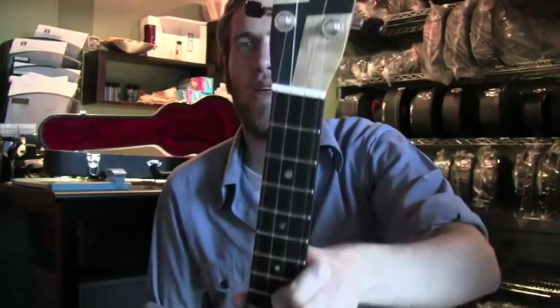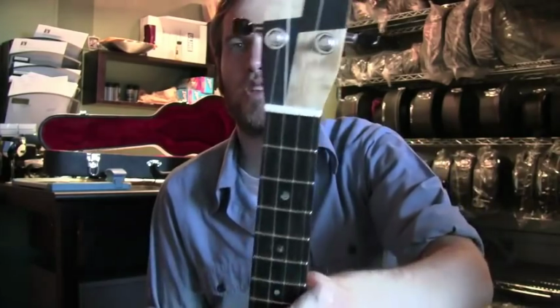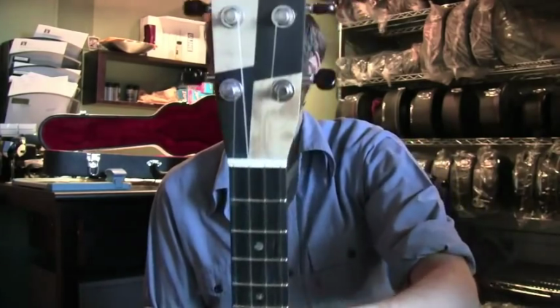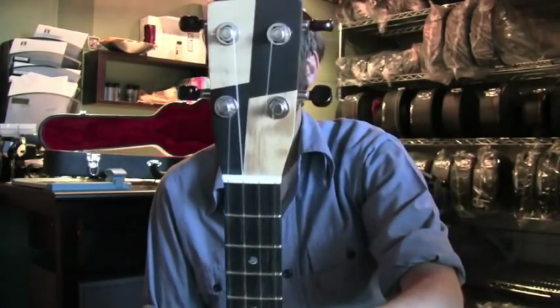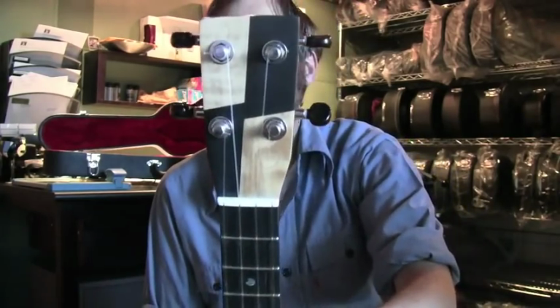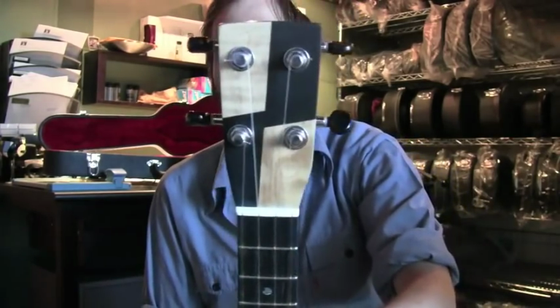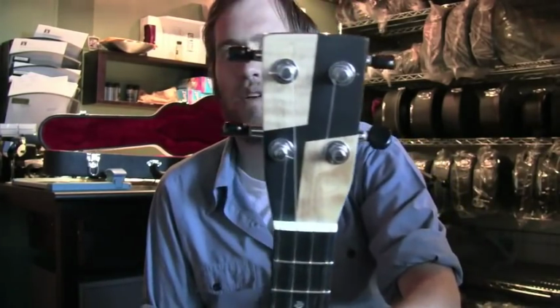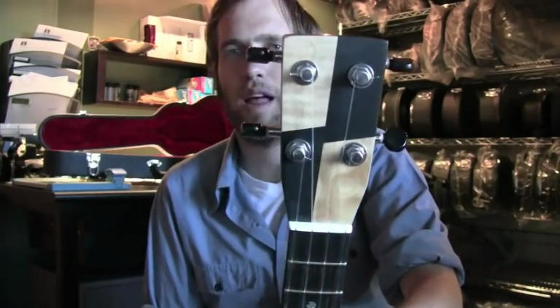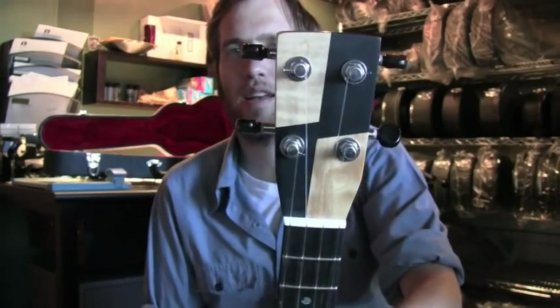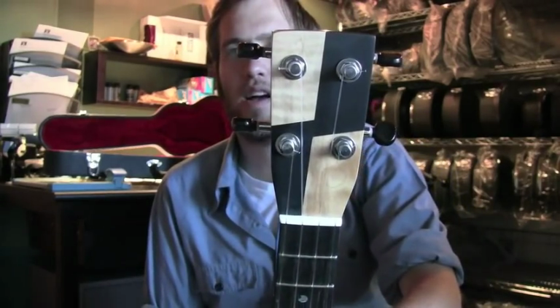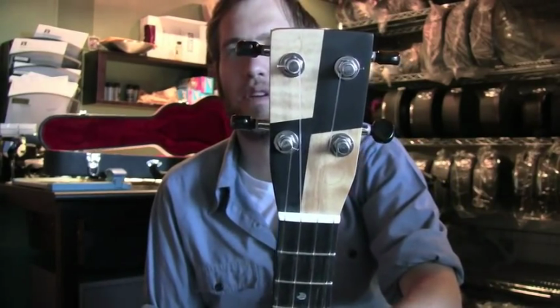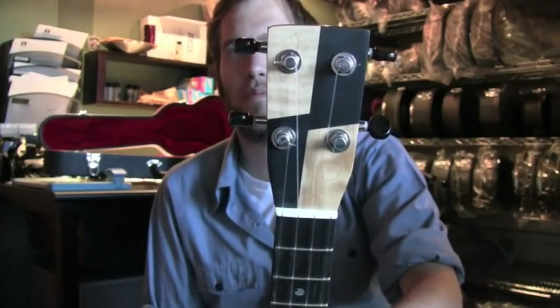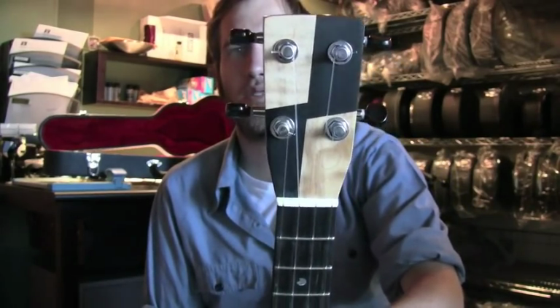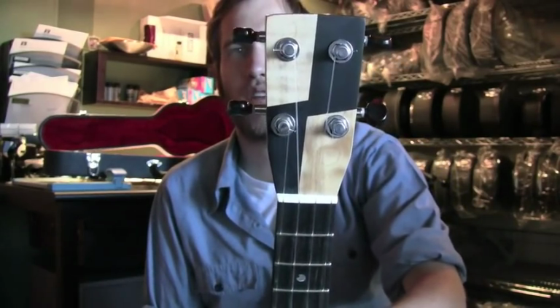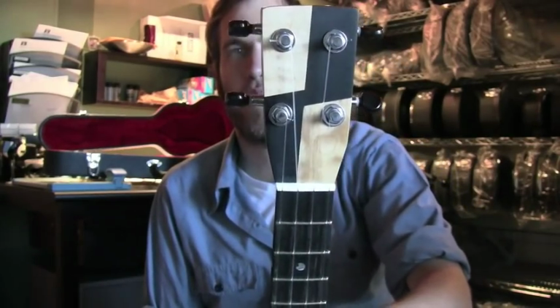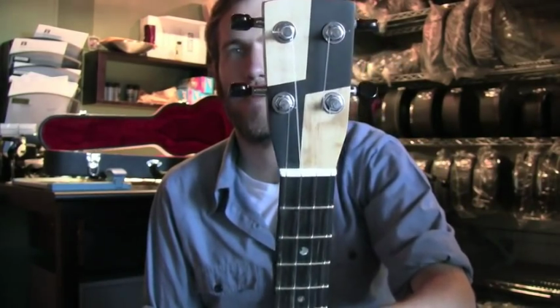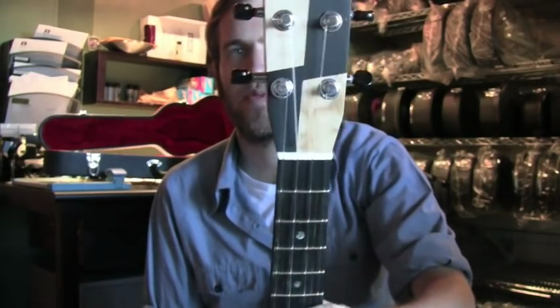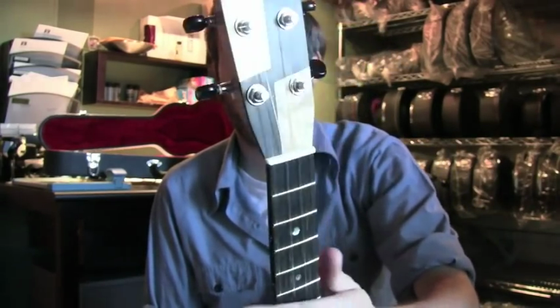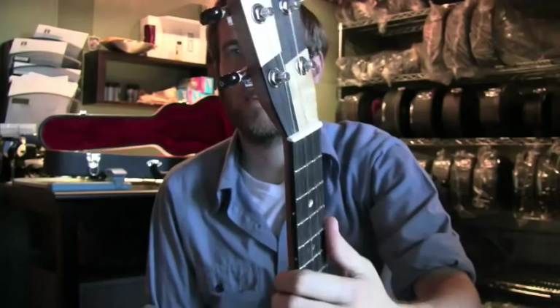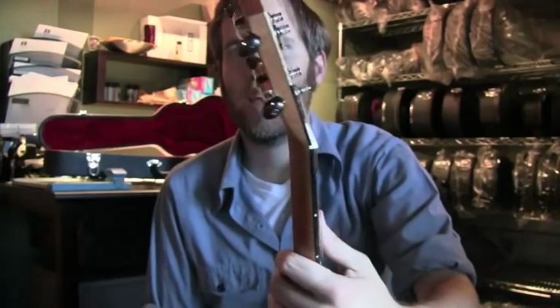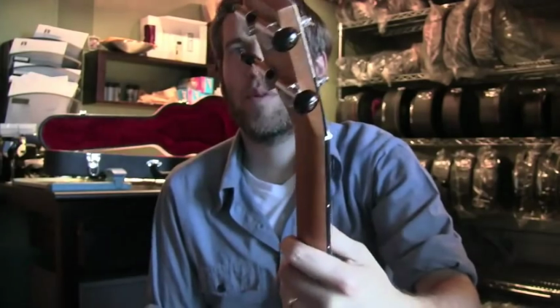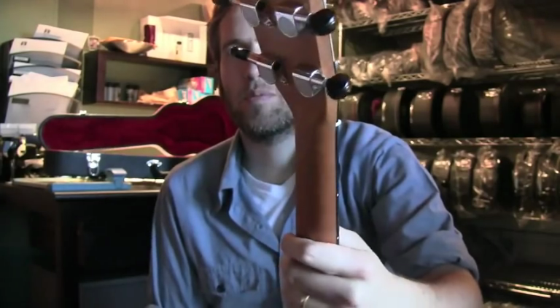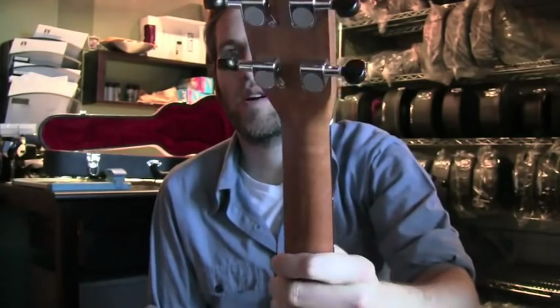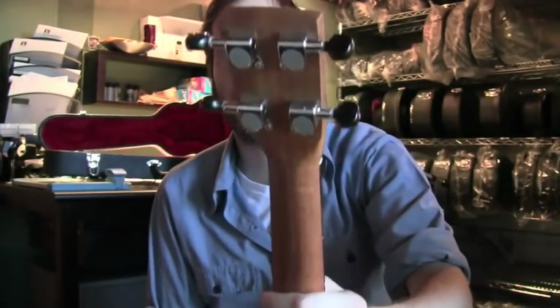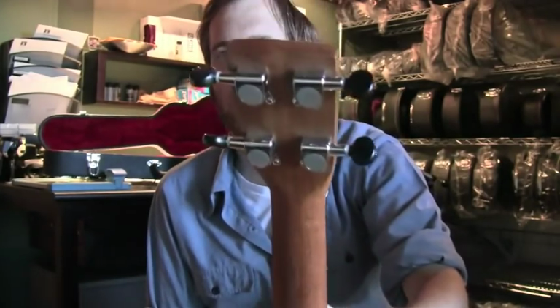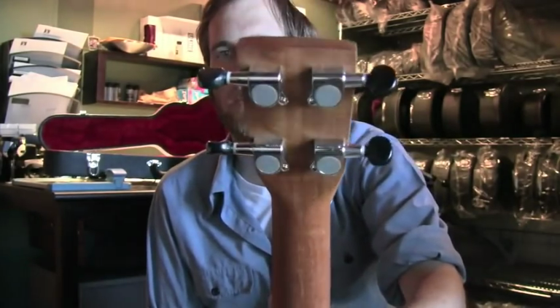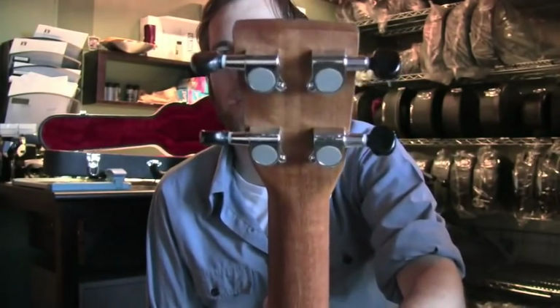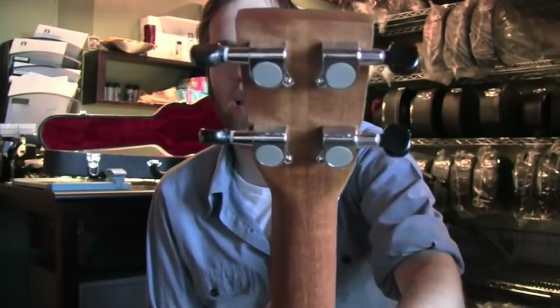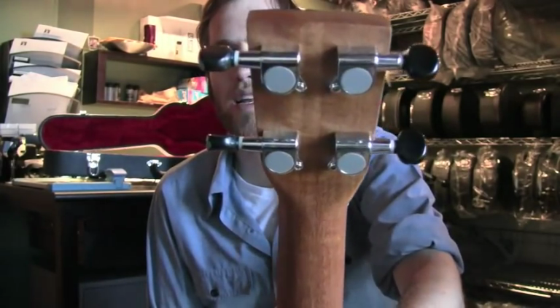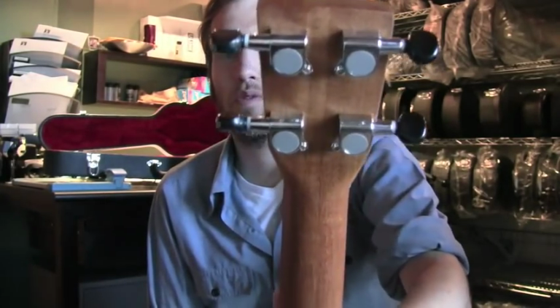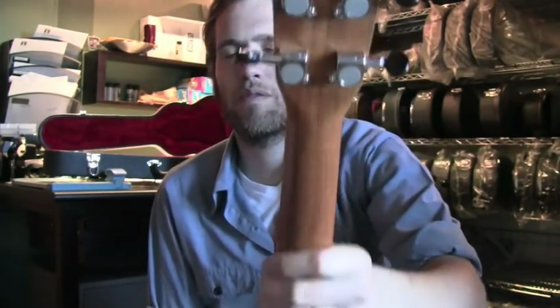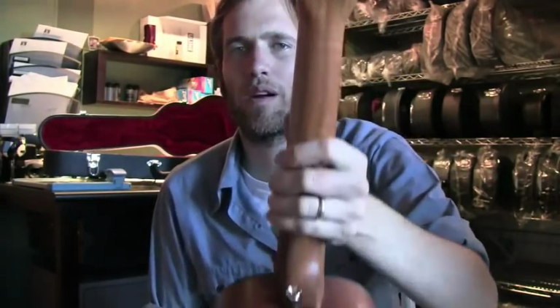And then check out the tuners — black knobs on the buttons instead of amber. I love the amber ones, but on some instruments I think these black knobs look even better.